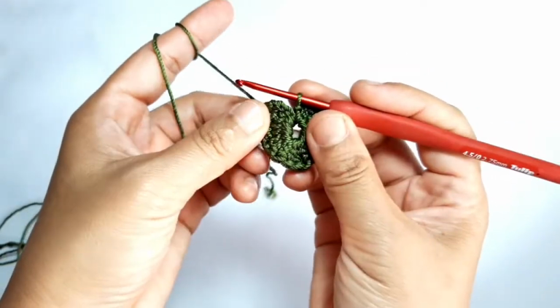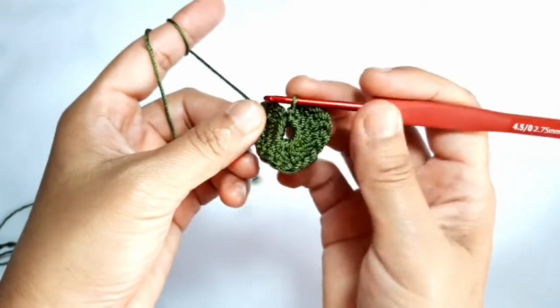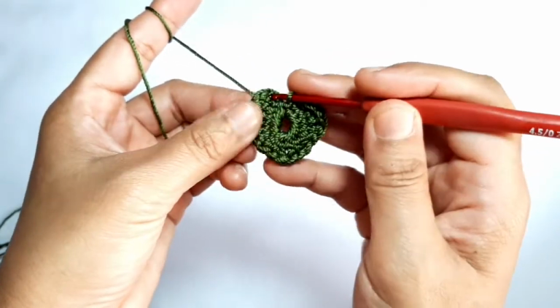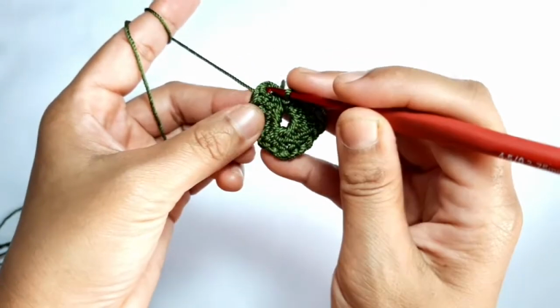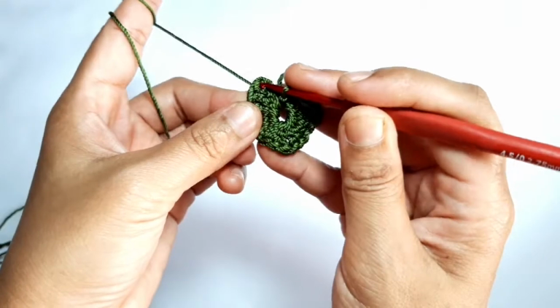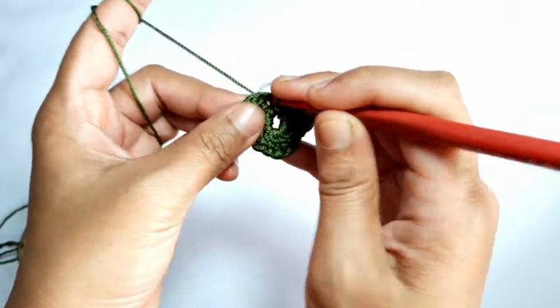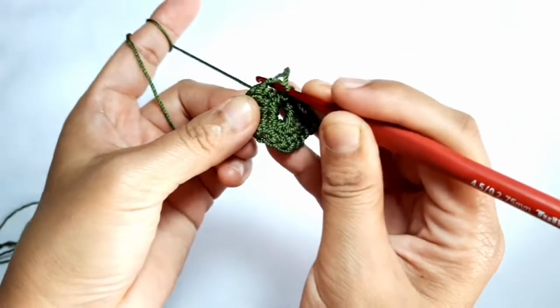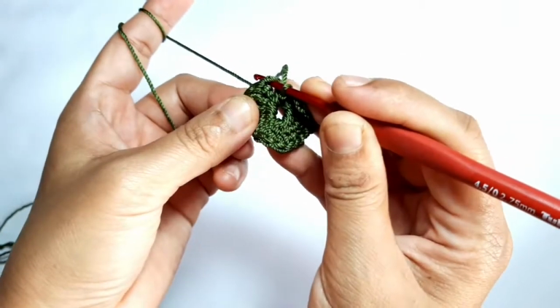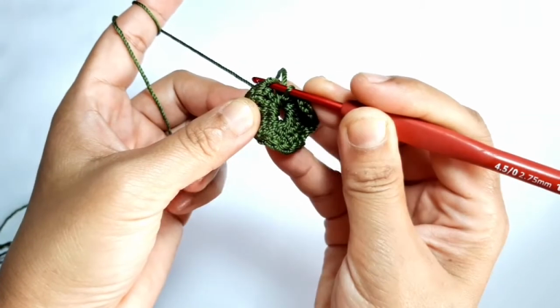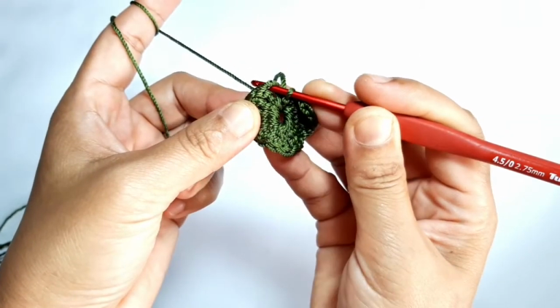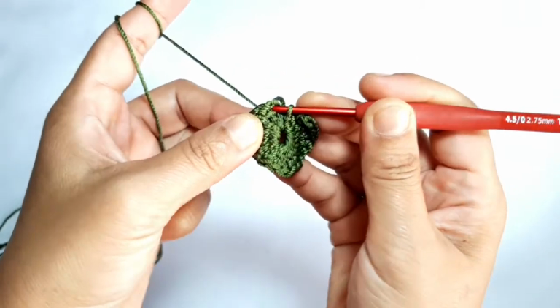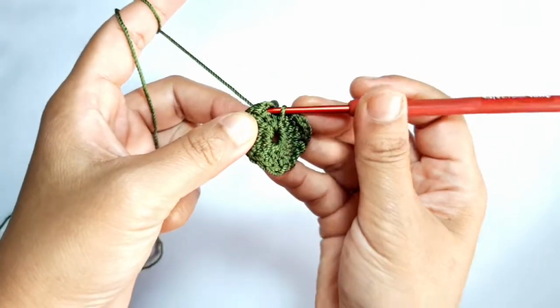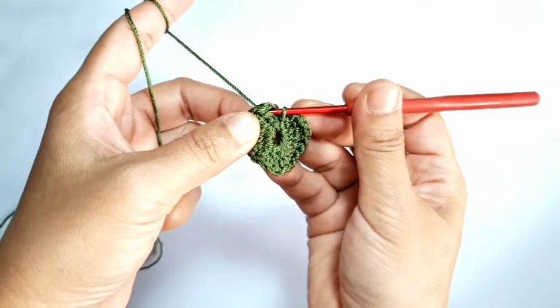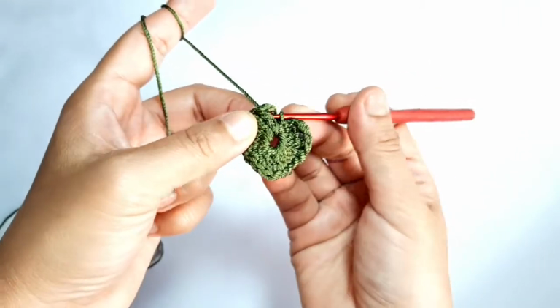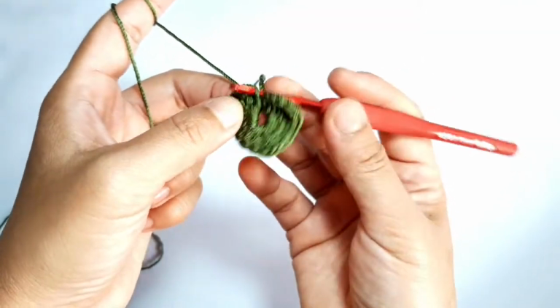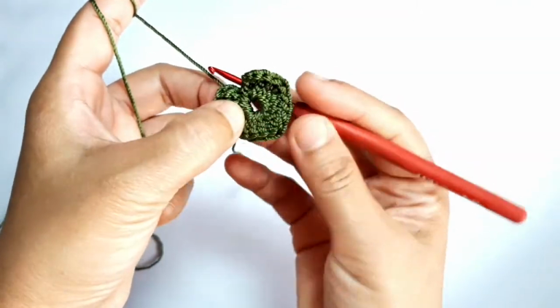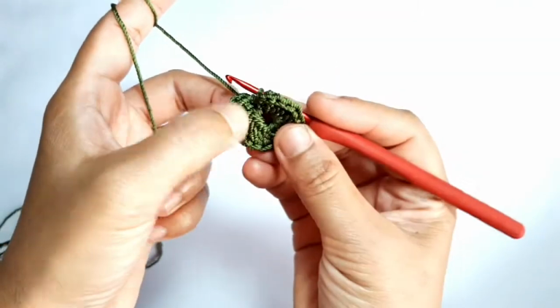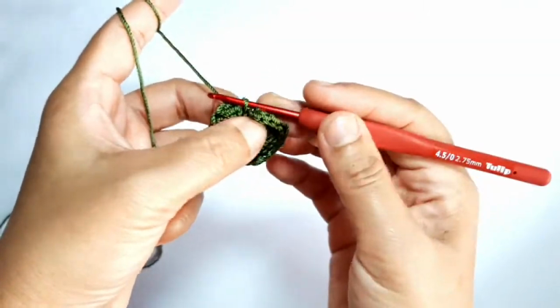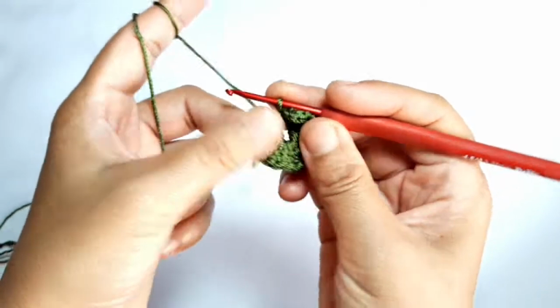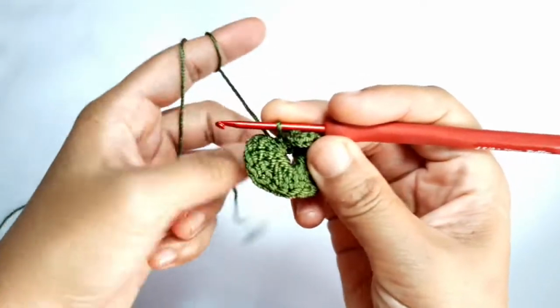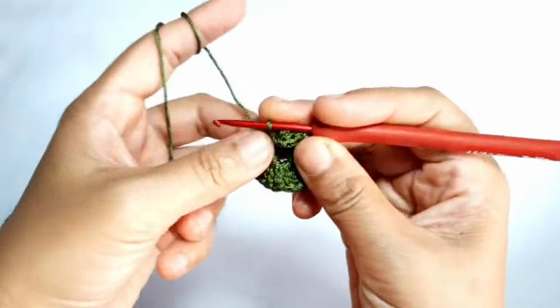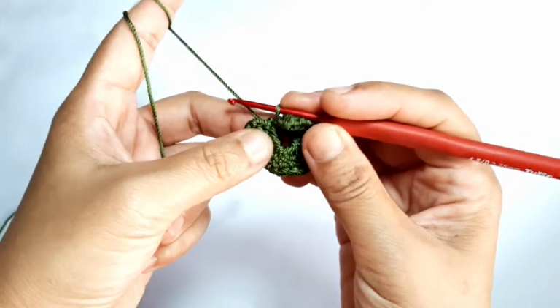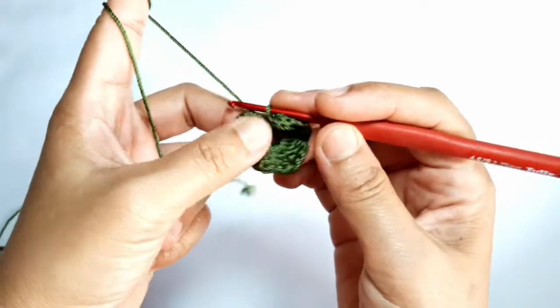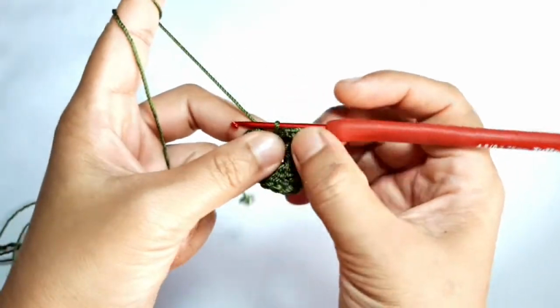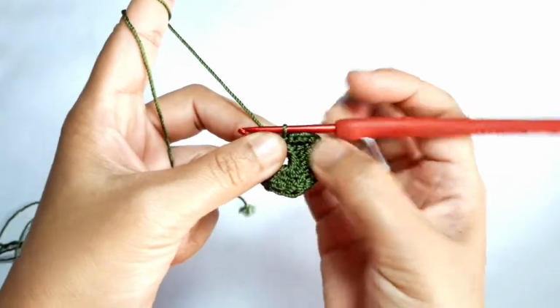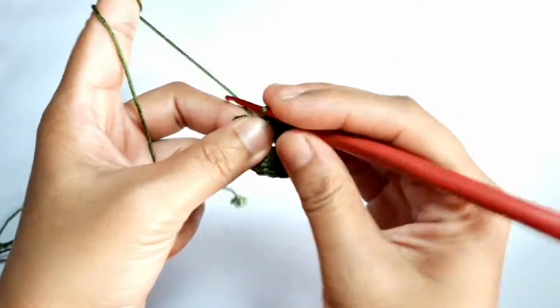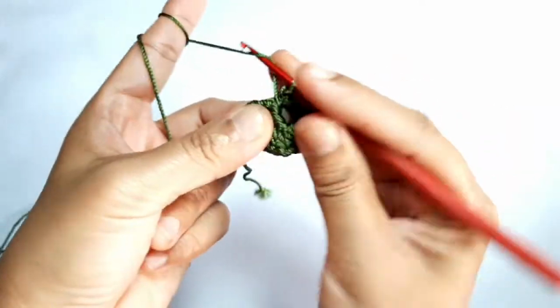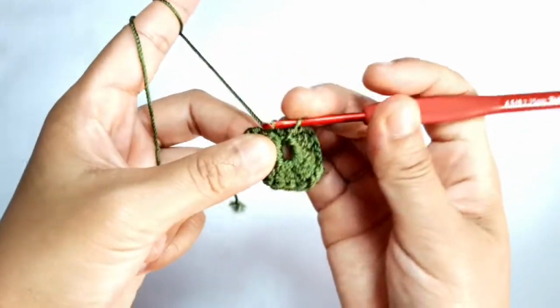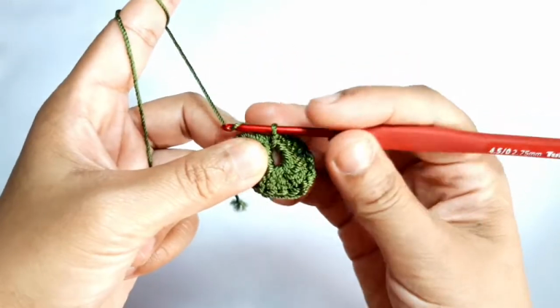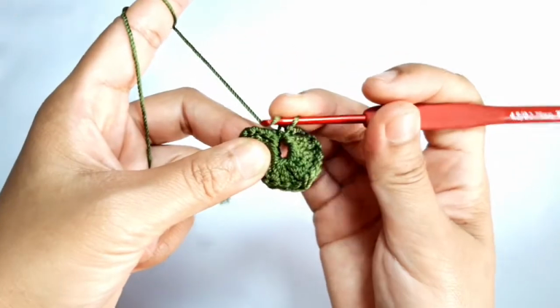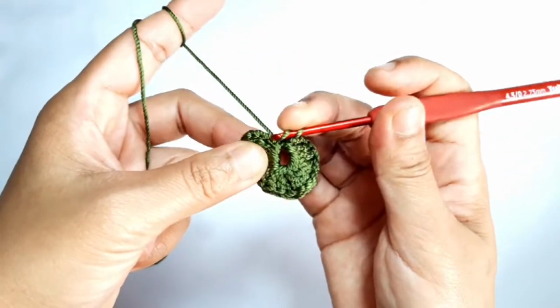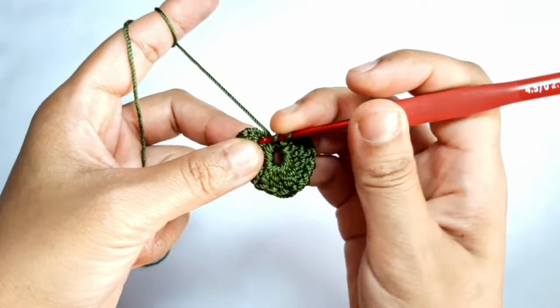For the second row, I will make three double crochet in this chain space. Grab the yarn, then make three double crochet.